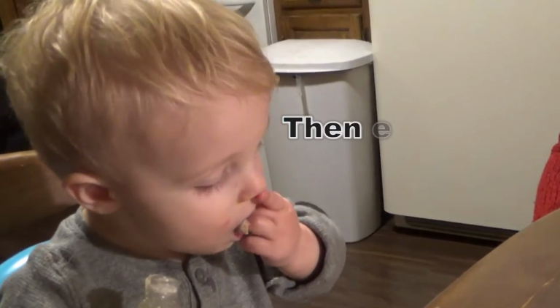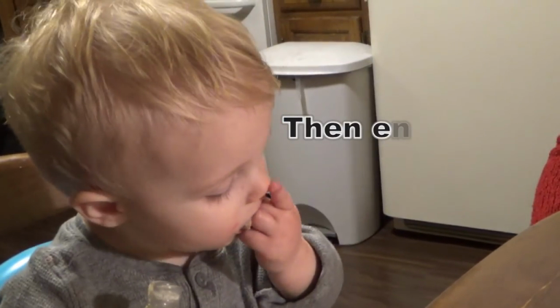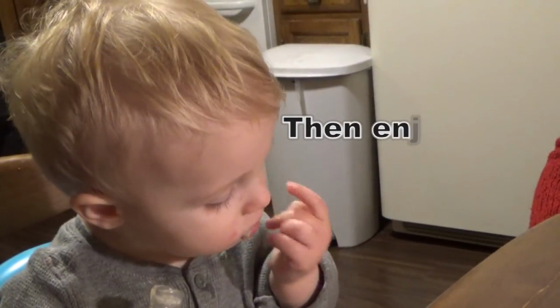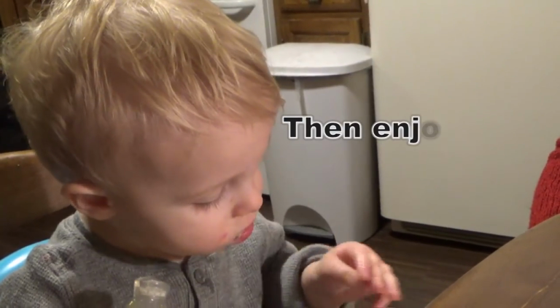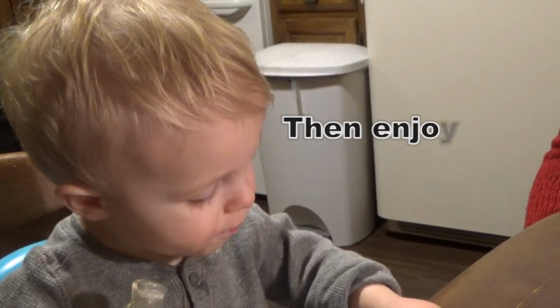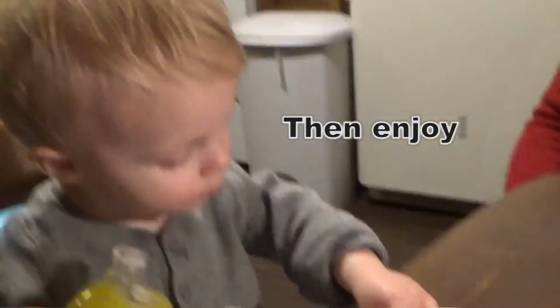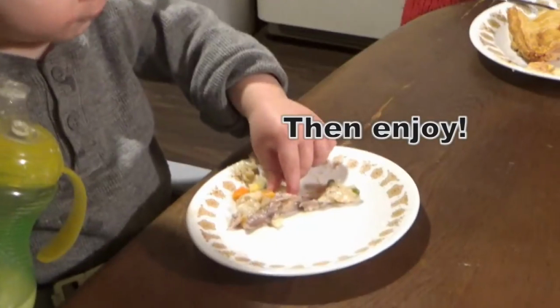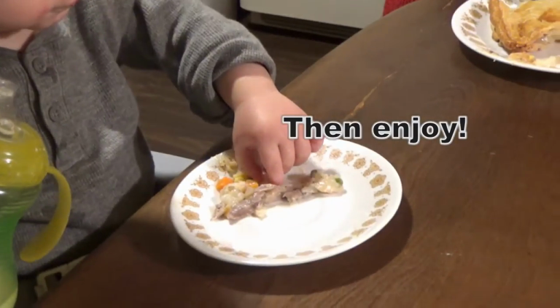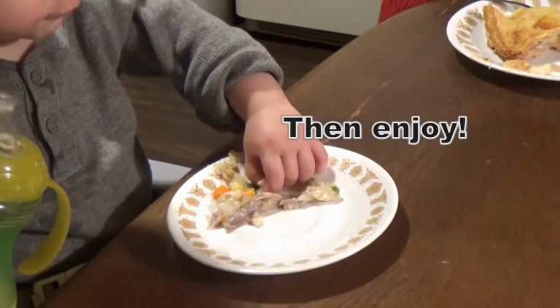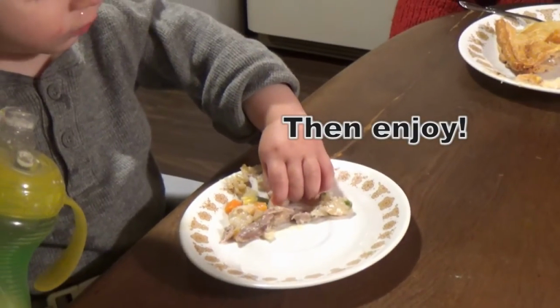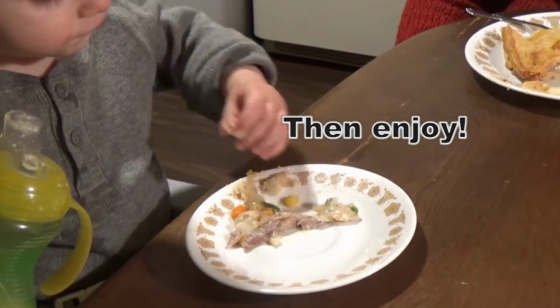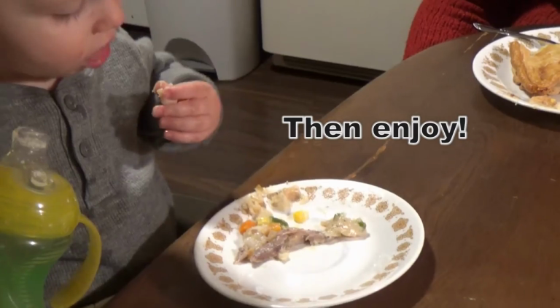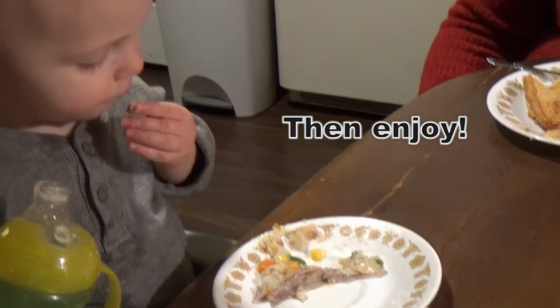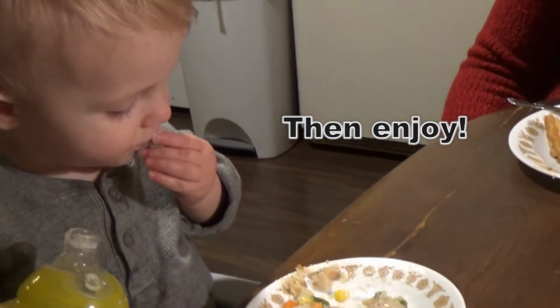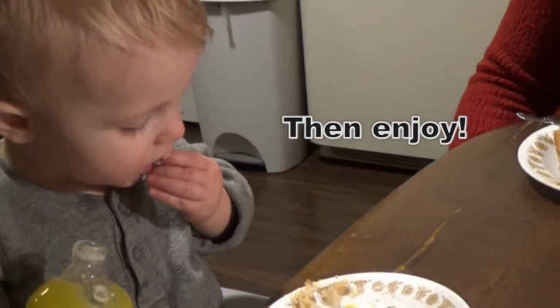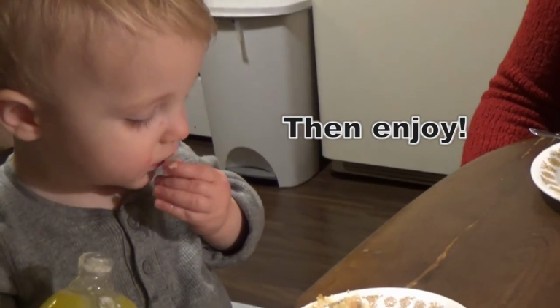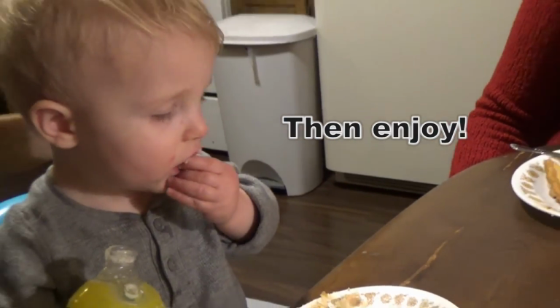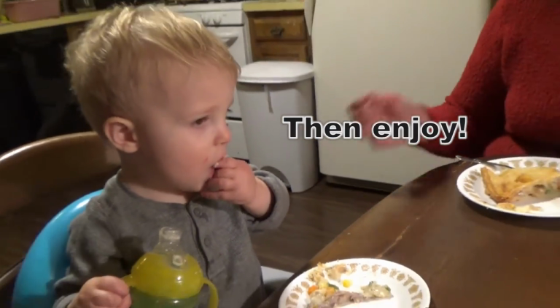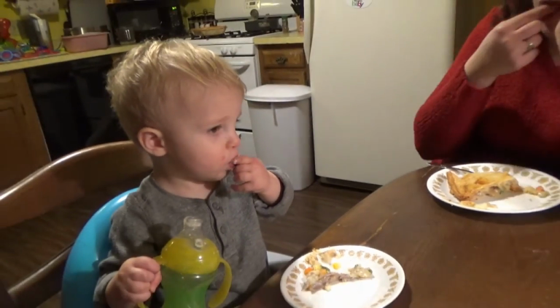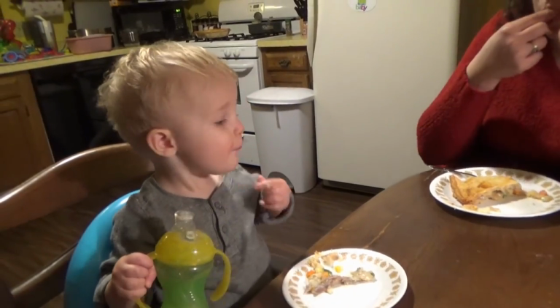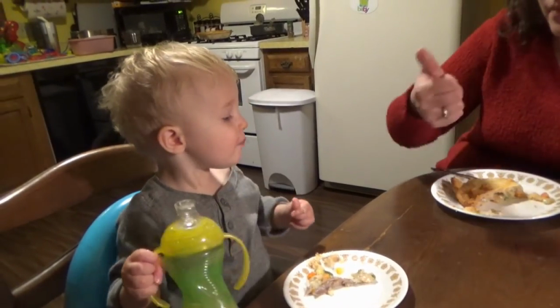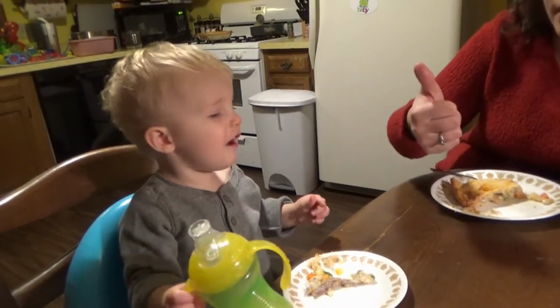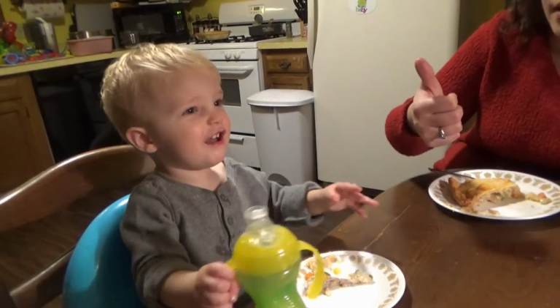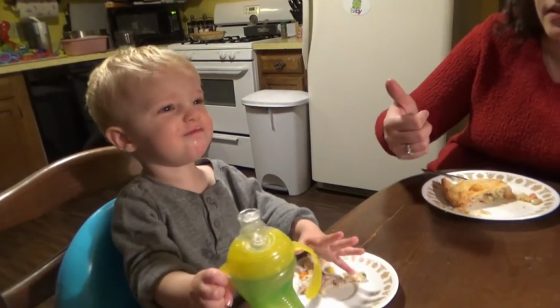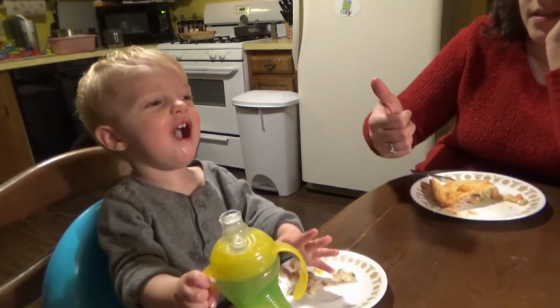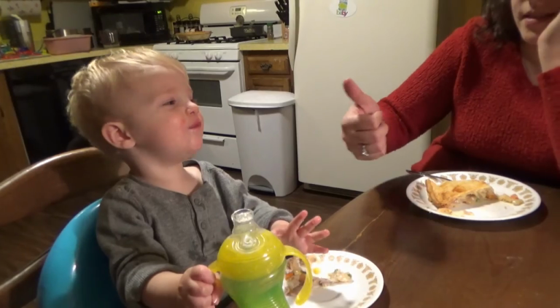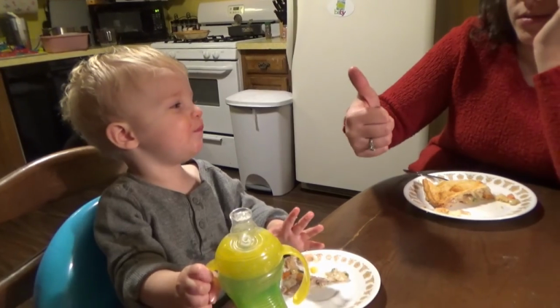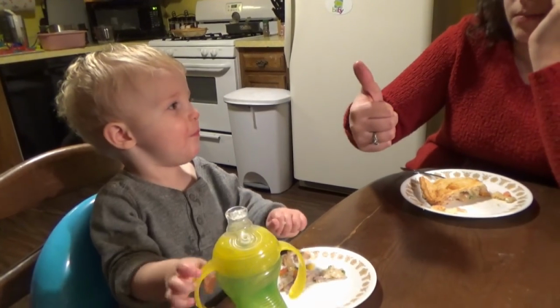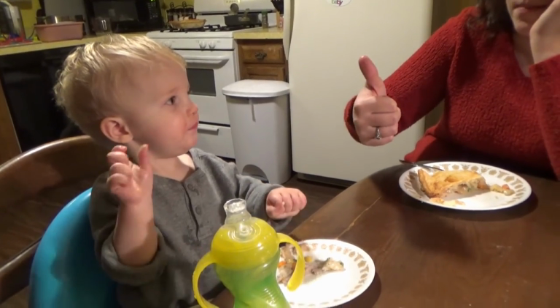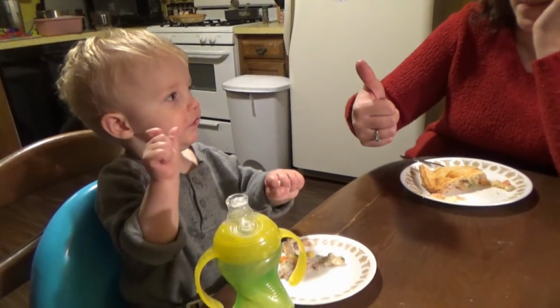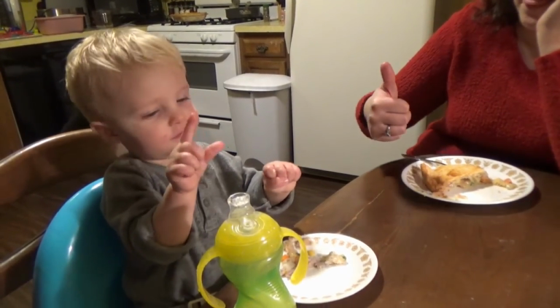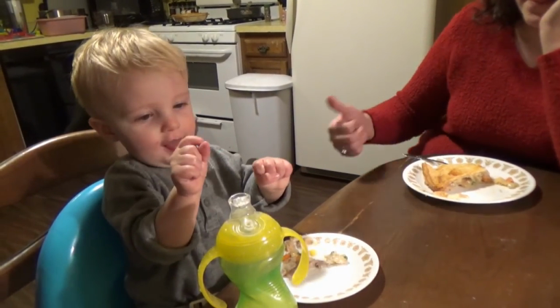Bolton approves — thumbs up! It's a hit with the family.